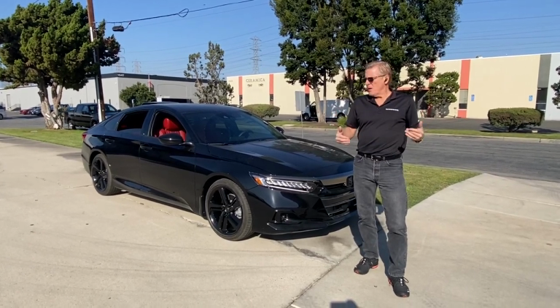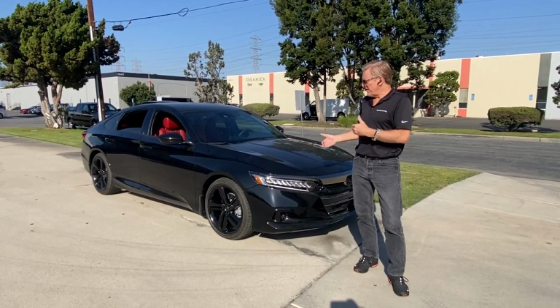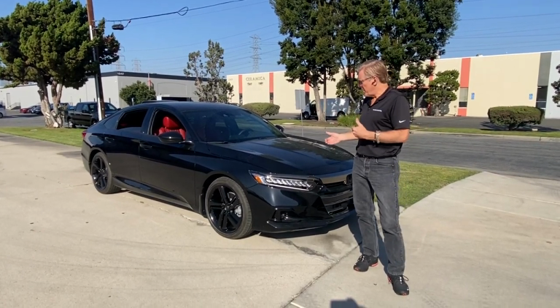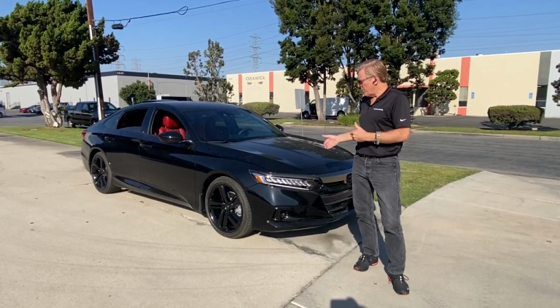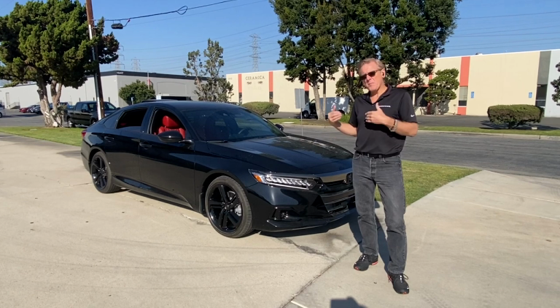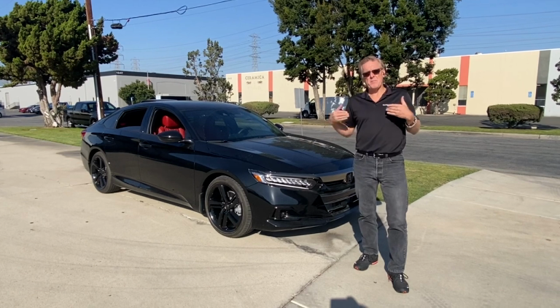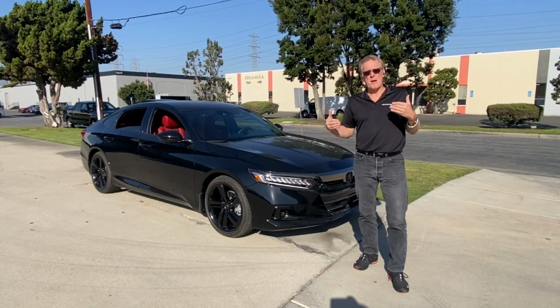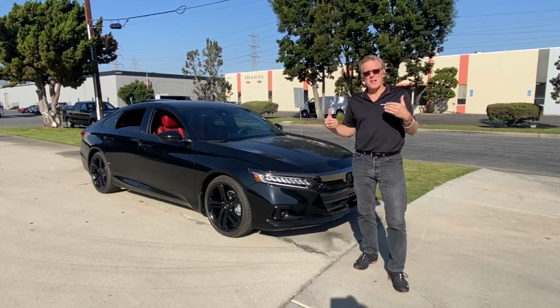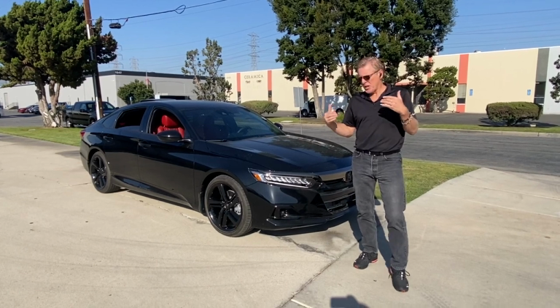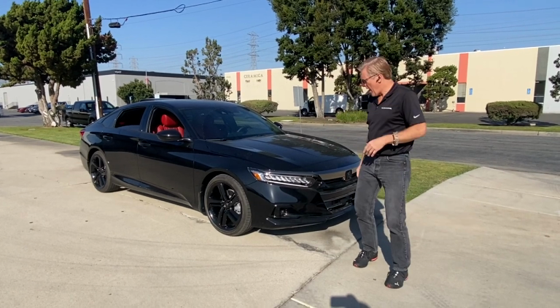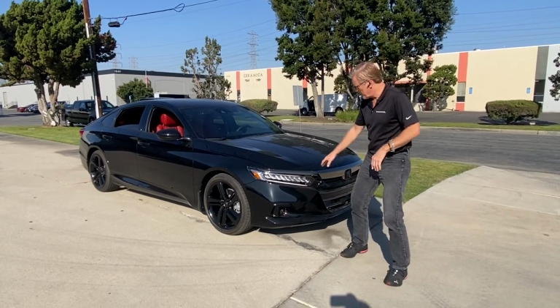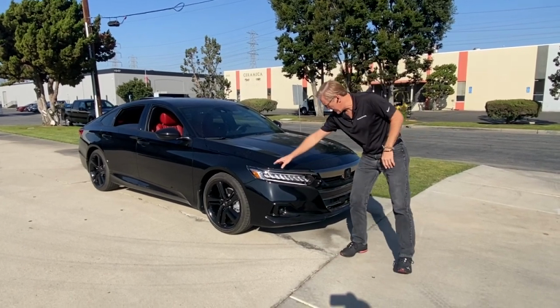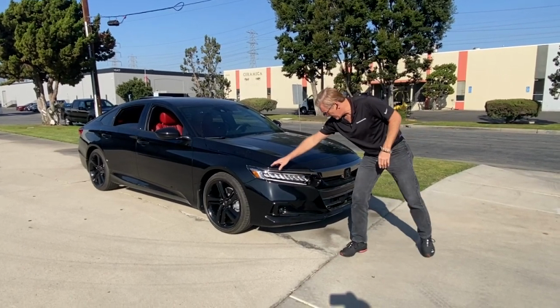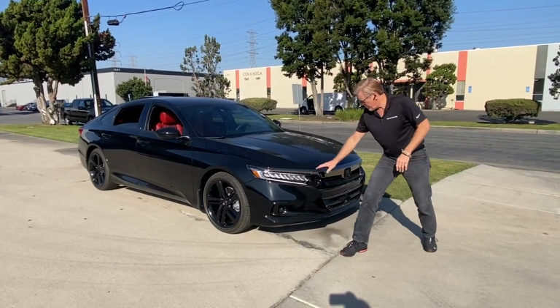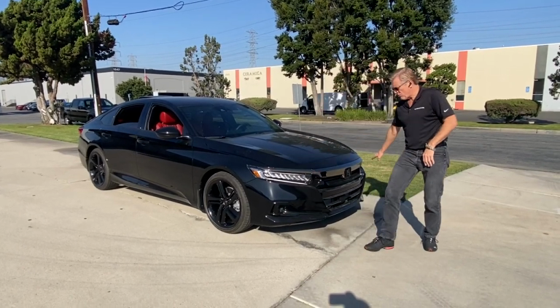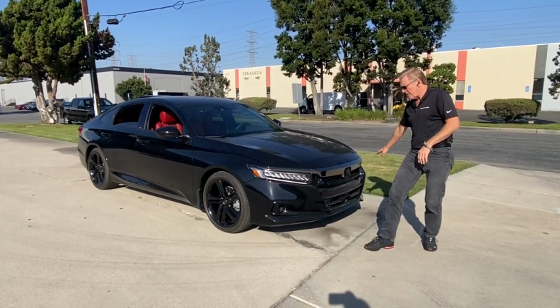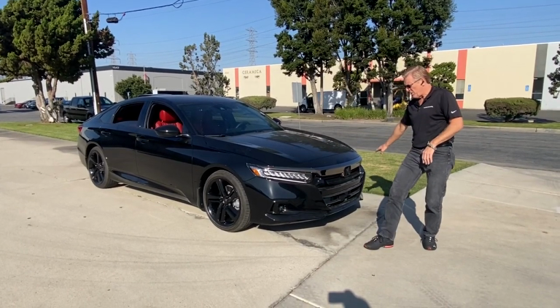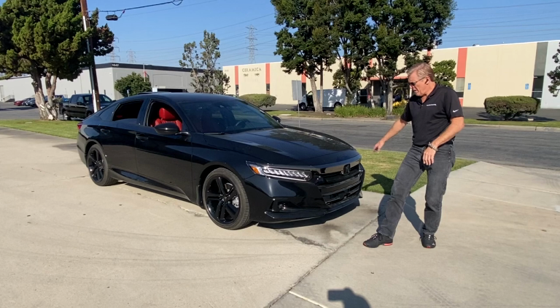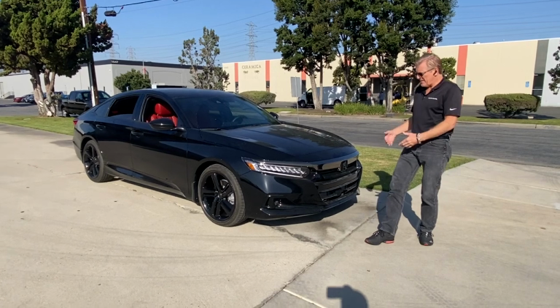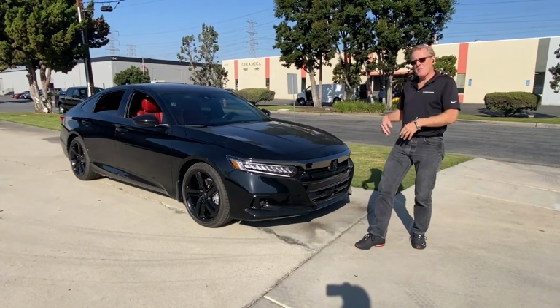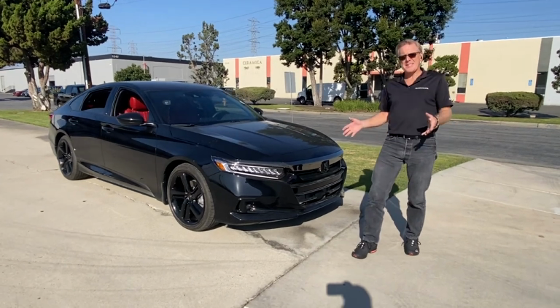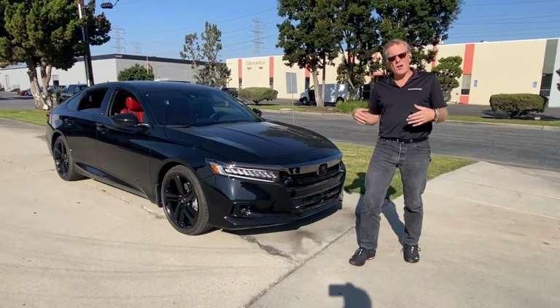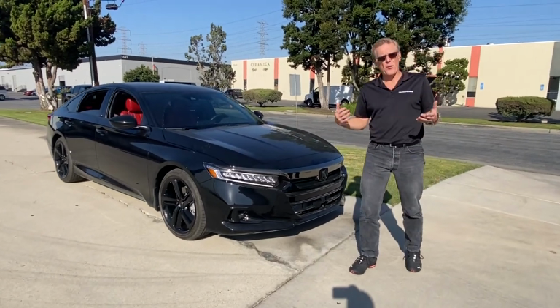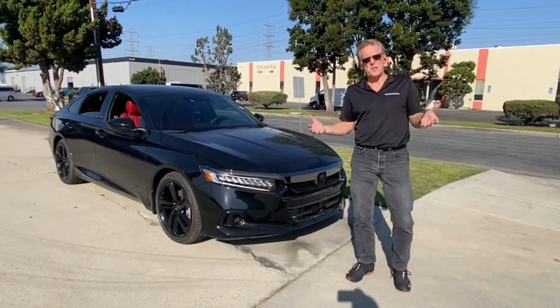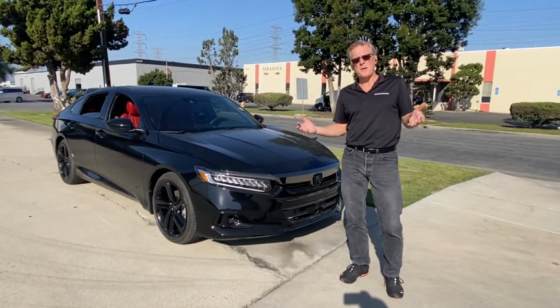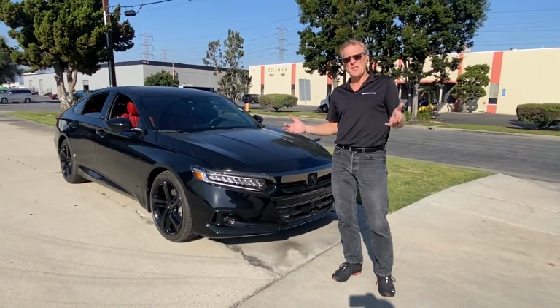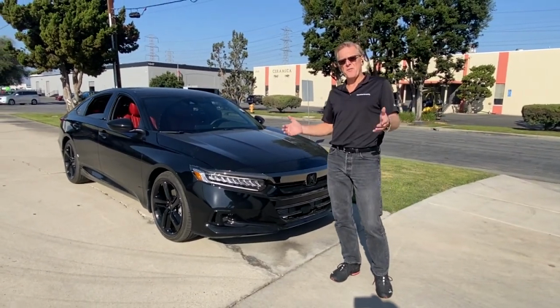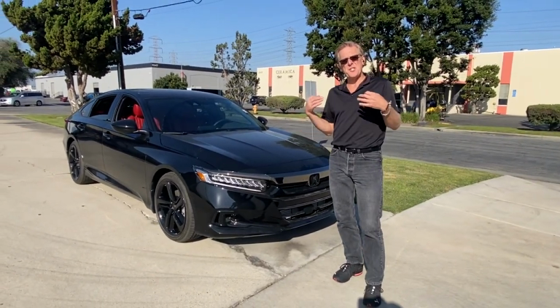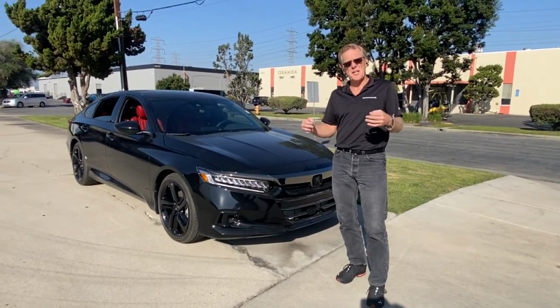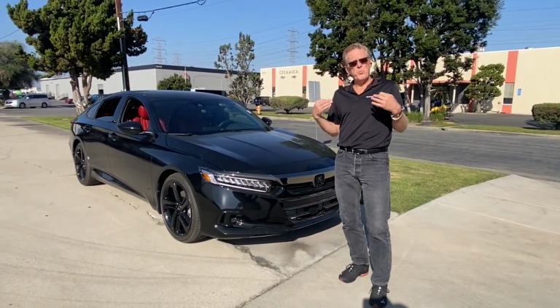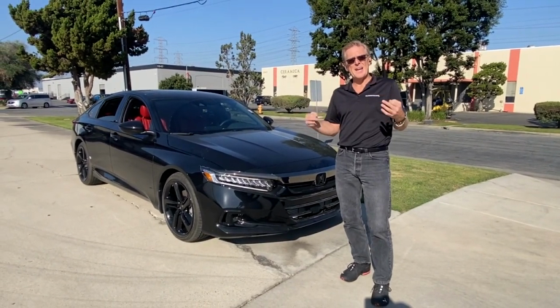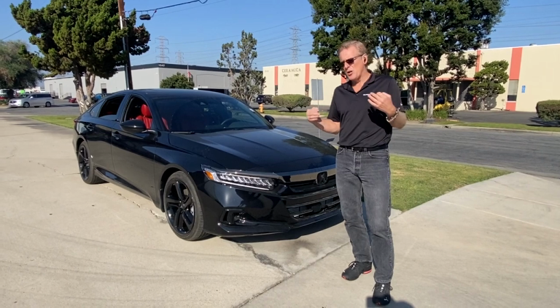We've done this Honda with a complete blackout package. The customer opted to maintain the black chrome in the grille, but we've taken and blacked out all the rest of the chrome on this vehicle for a stunning blacked out look.